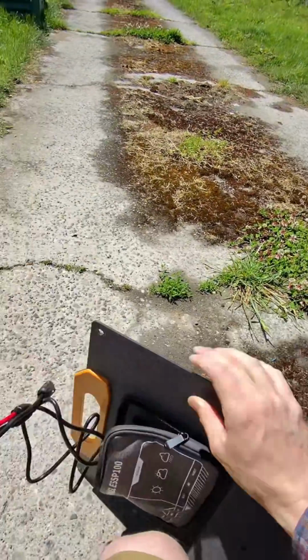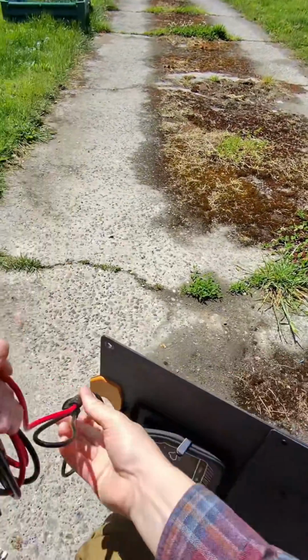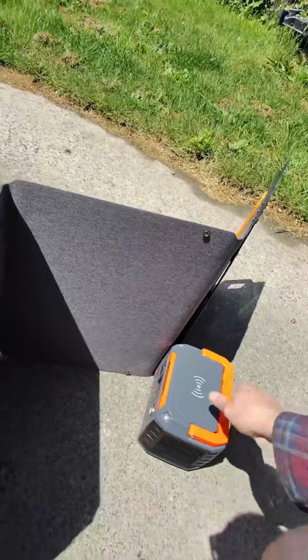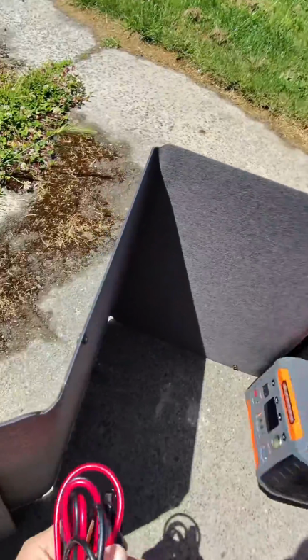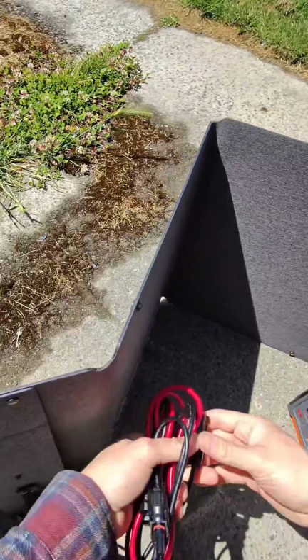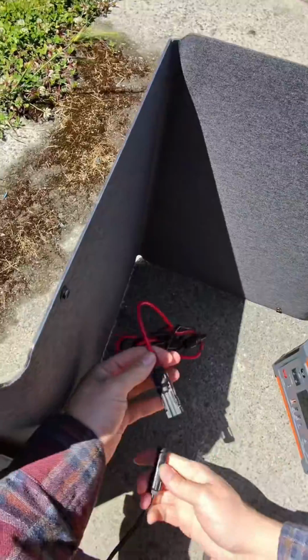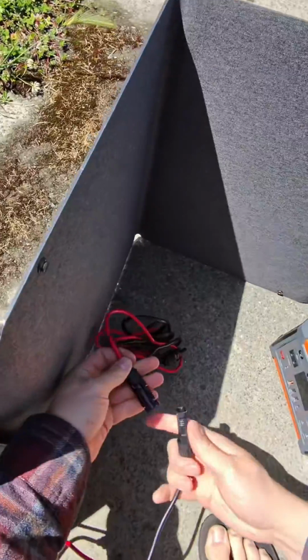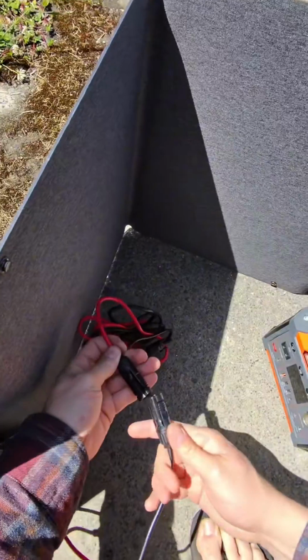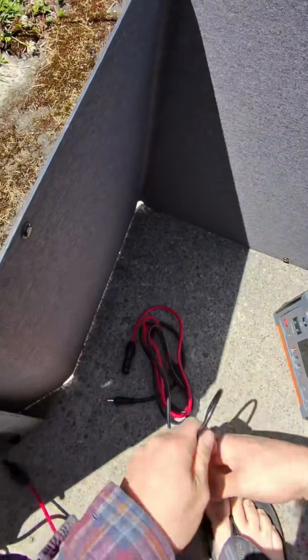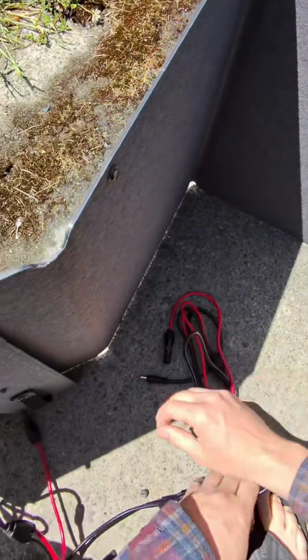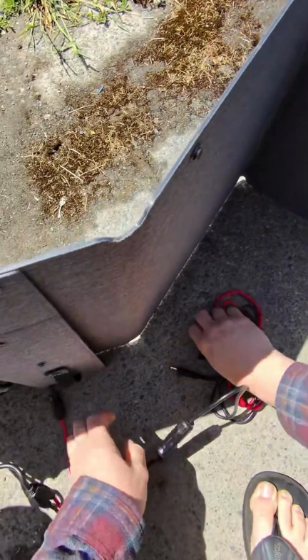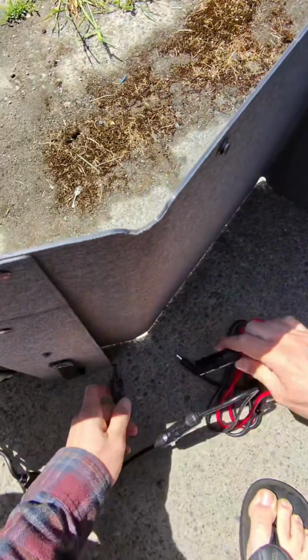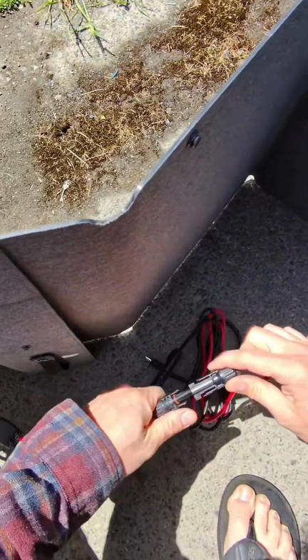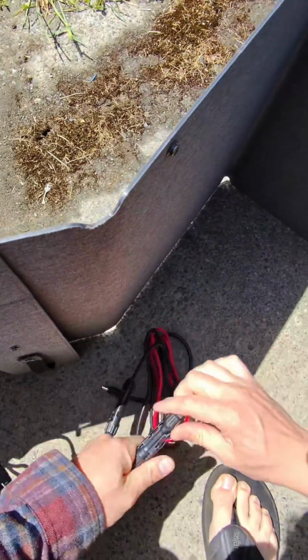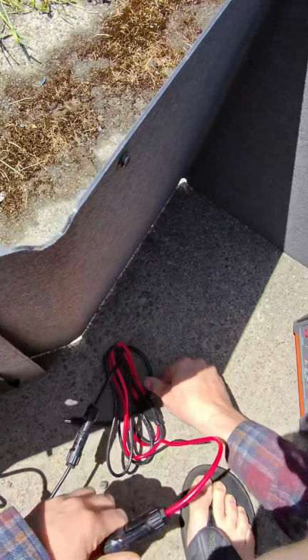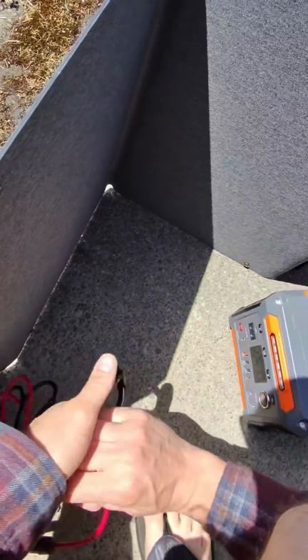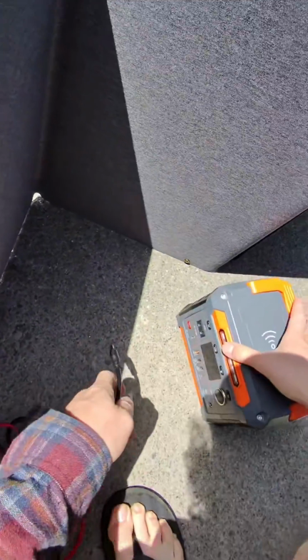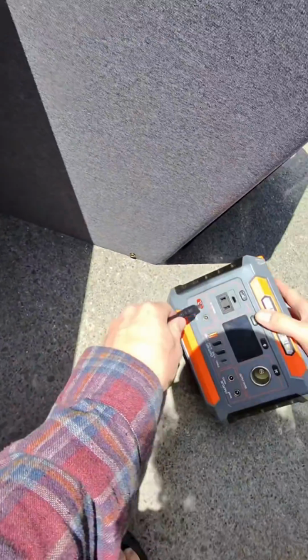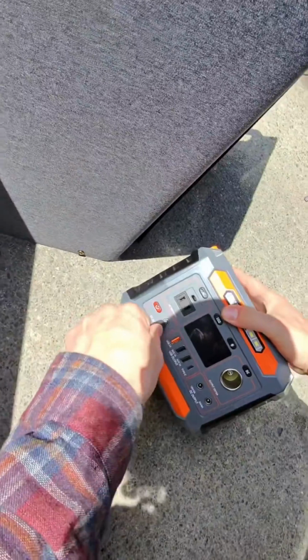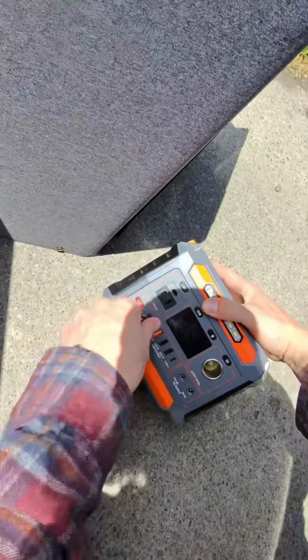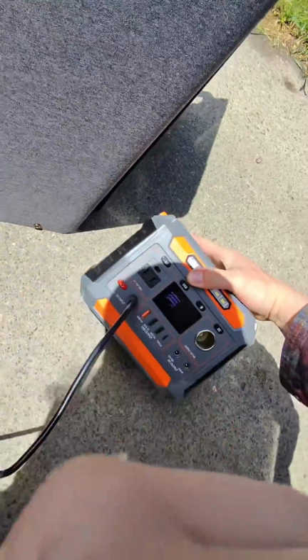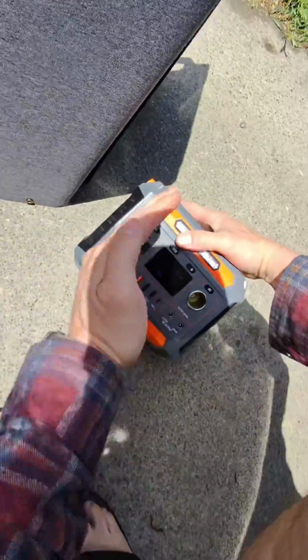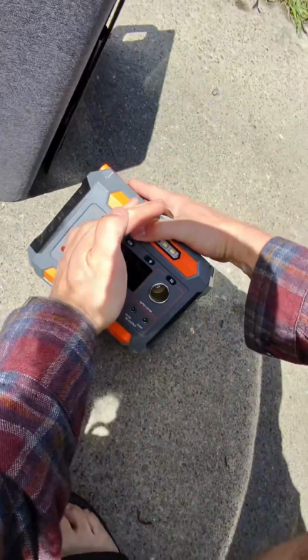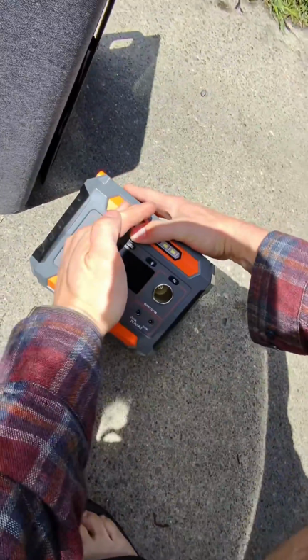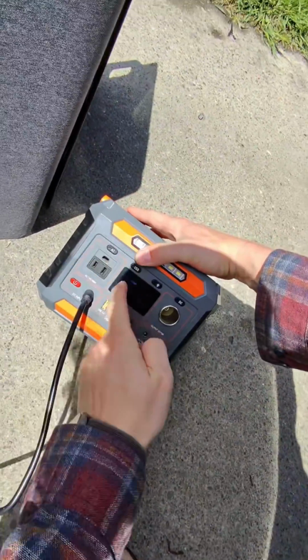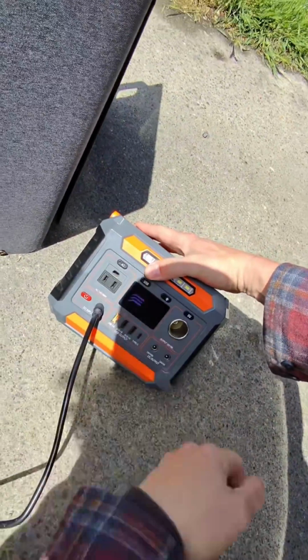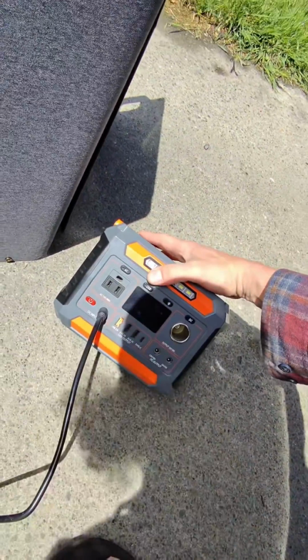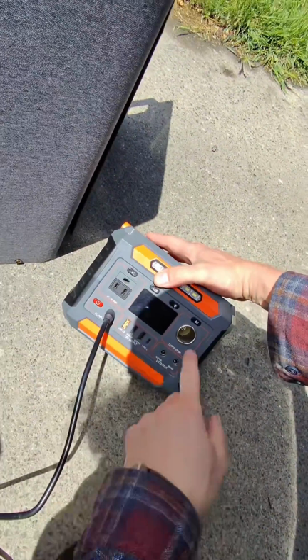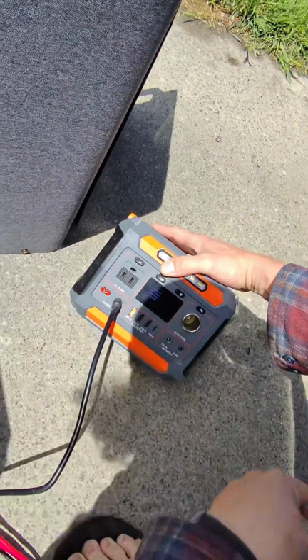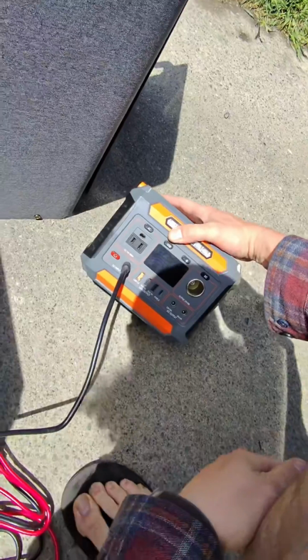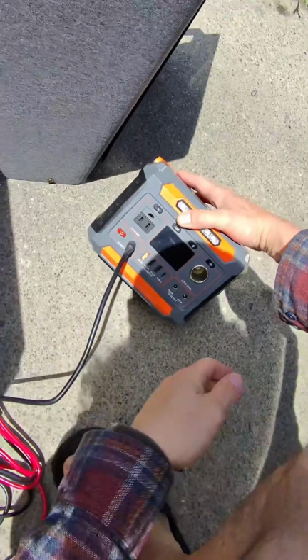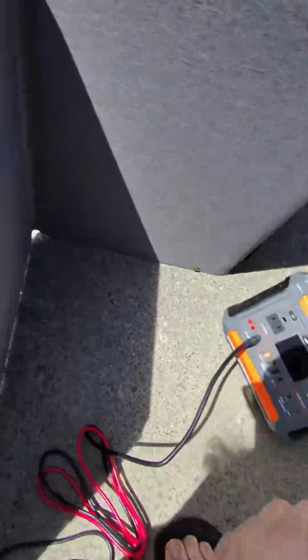My little battery bank is this exact size. We're going to connect our charger, plug her in — and look at that, we are now charging. We're charging at 22 watts right now, currently 23 watts.